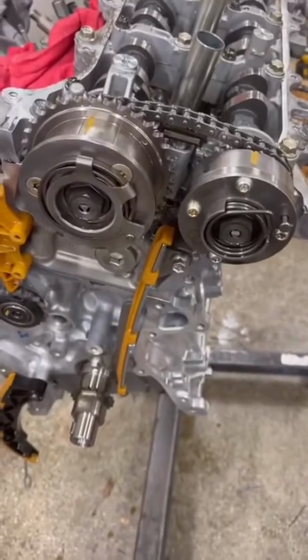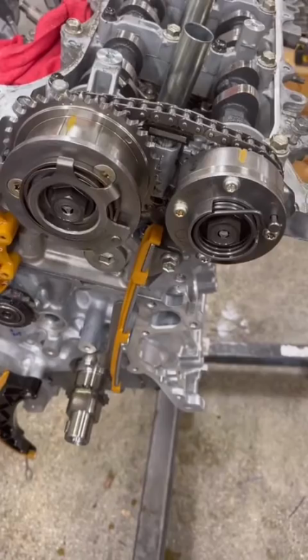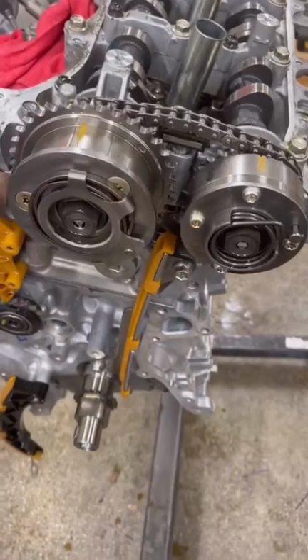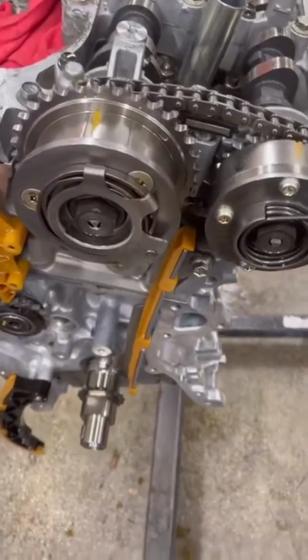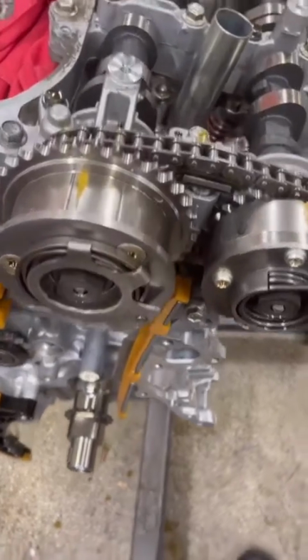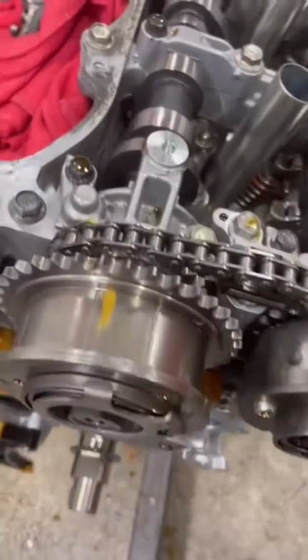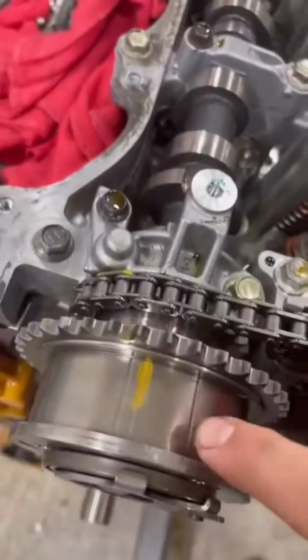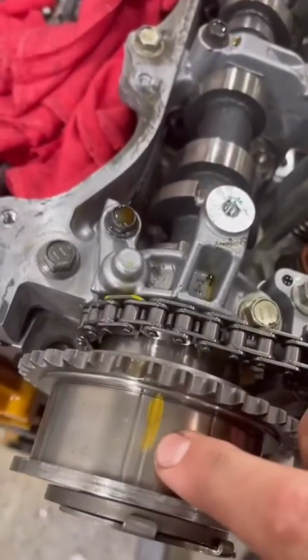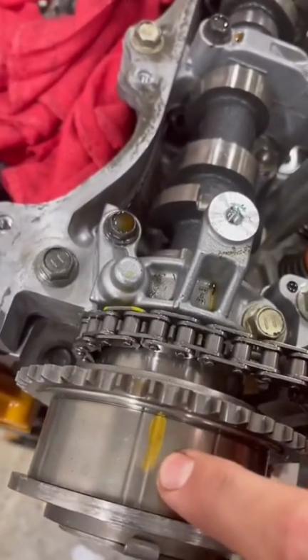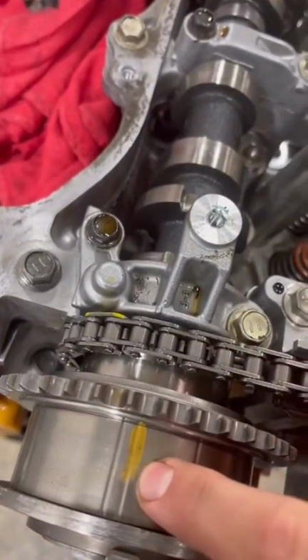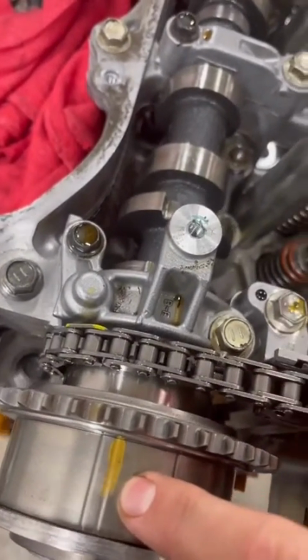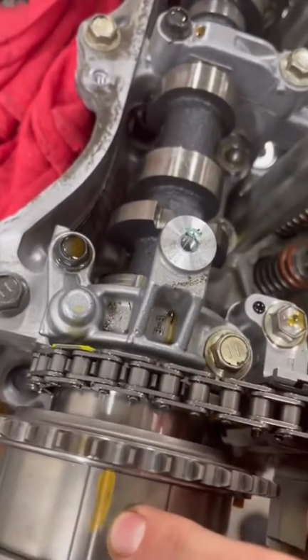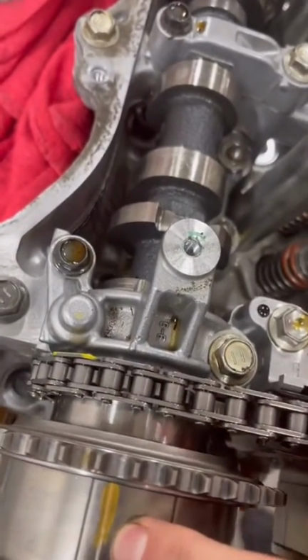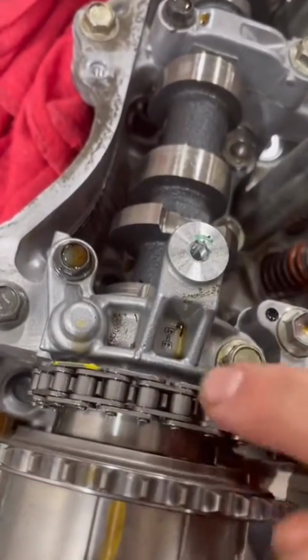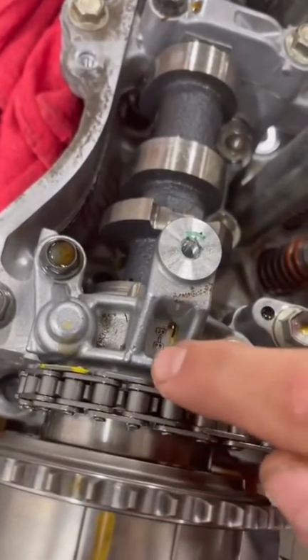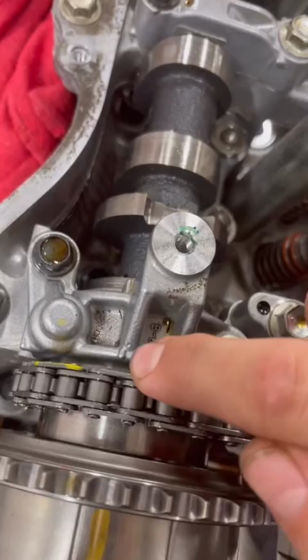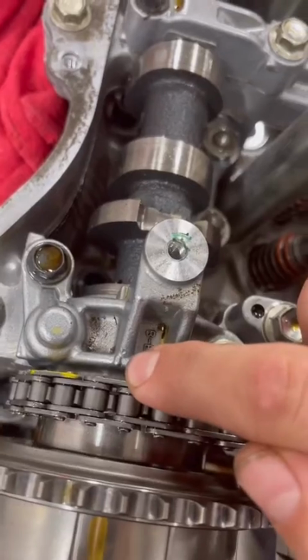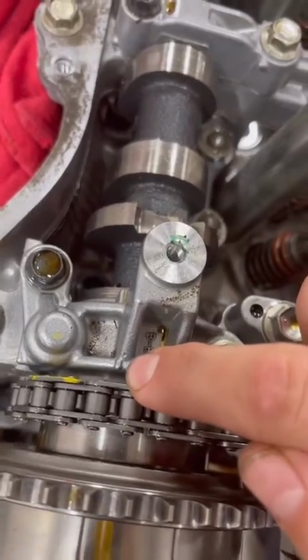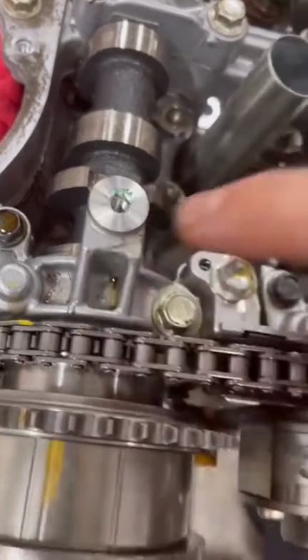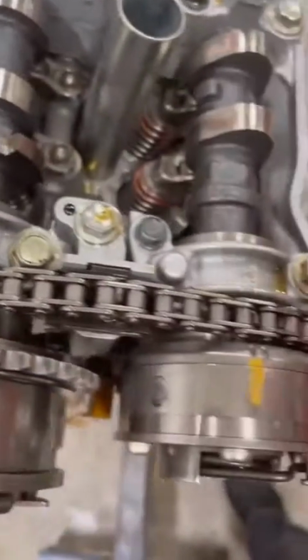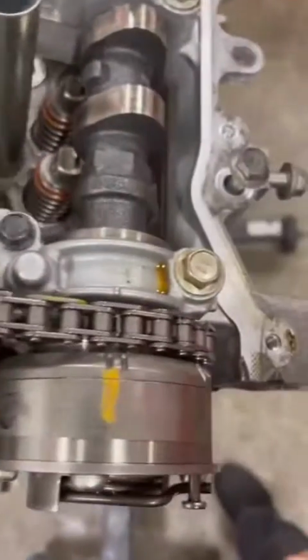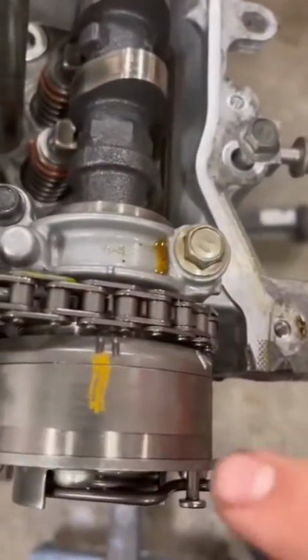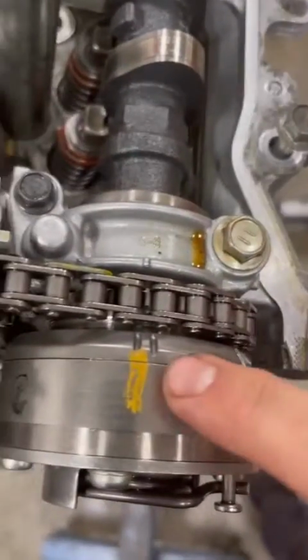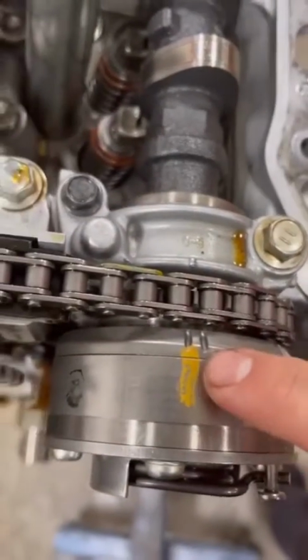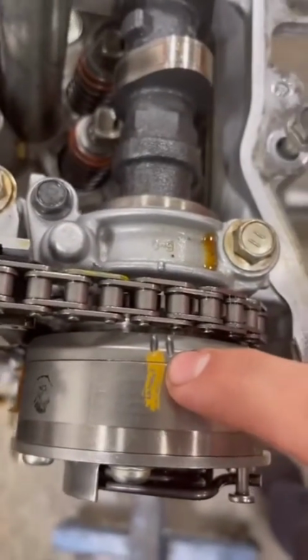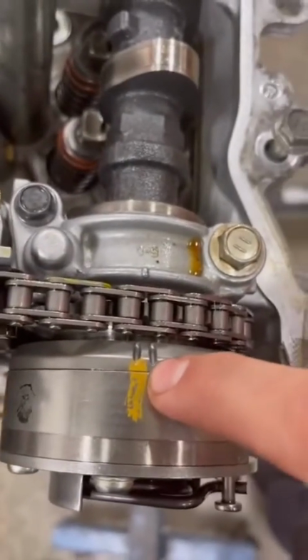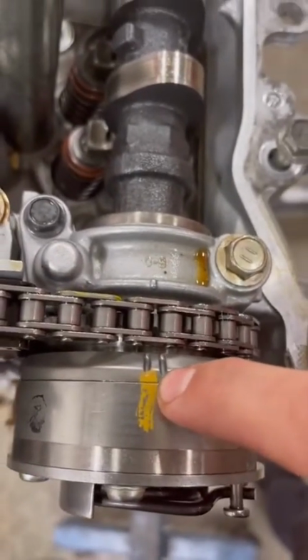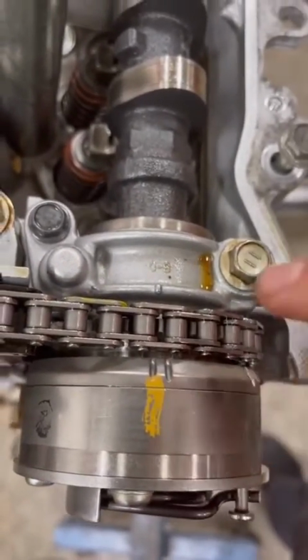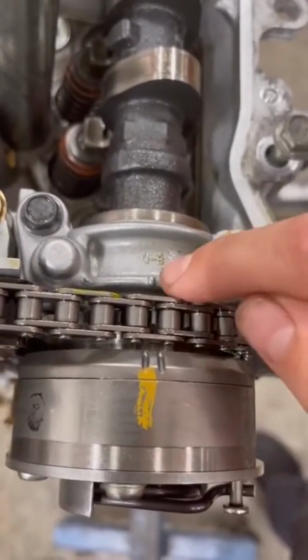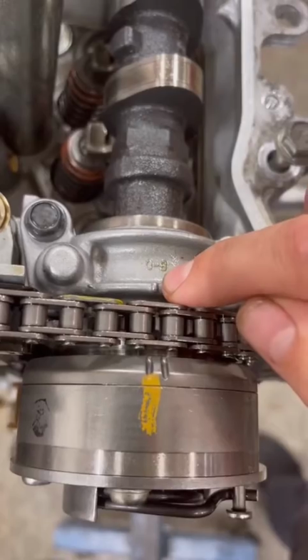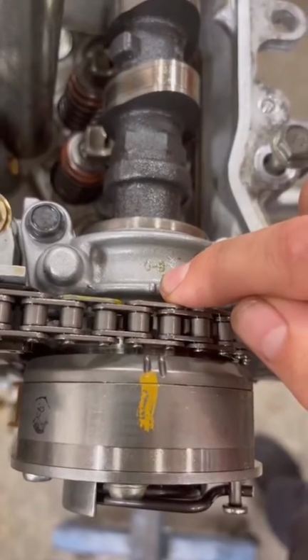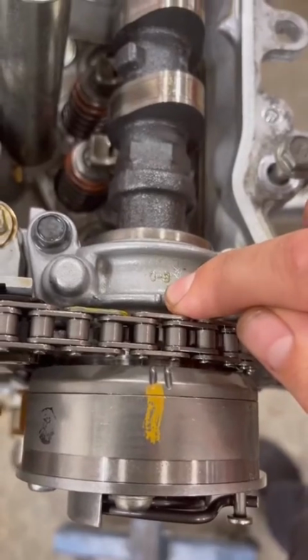And for bank two, these two notches are going to line up with this notch, and these two notches will line up with this notch.